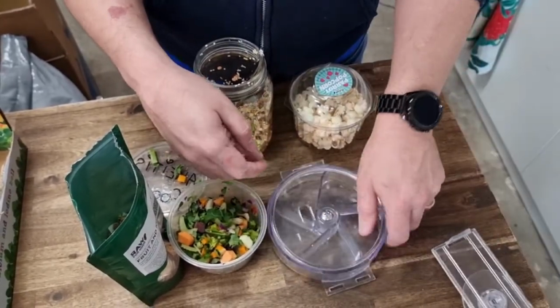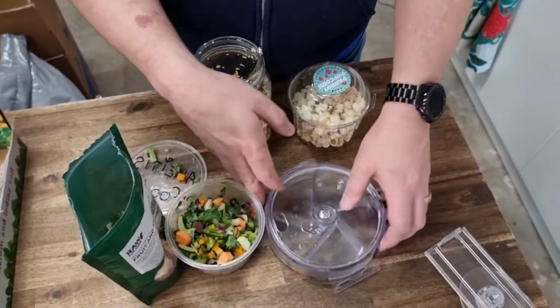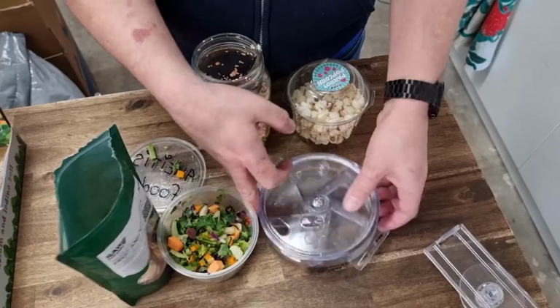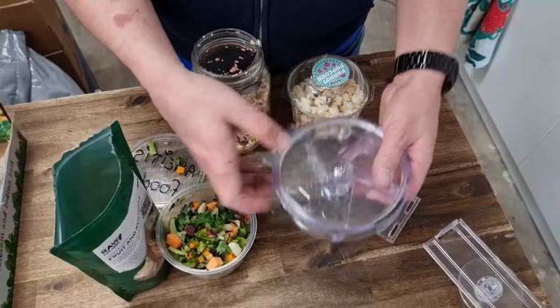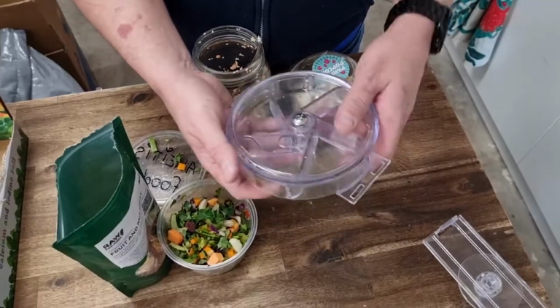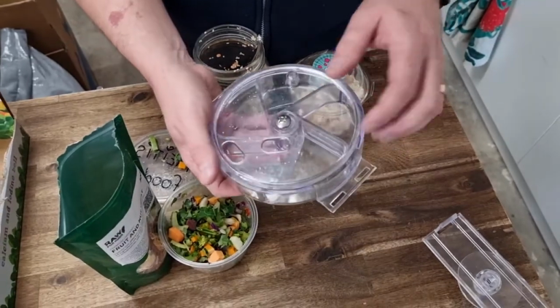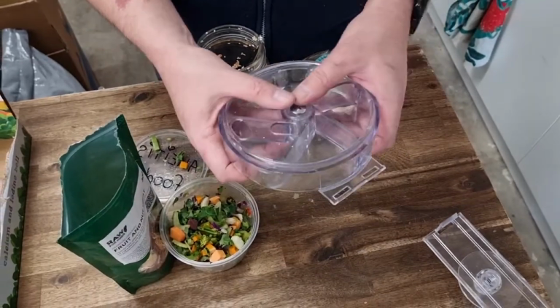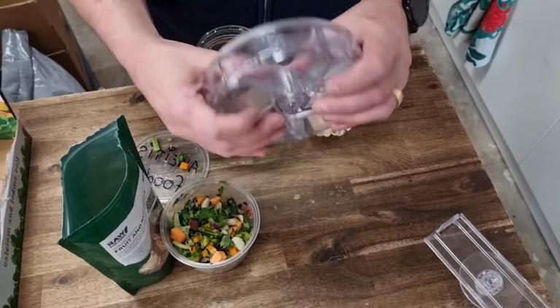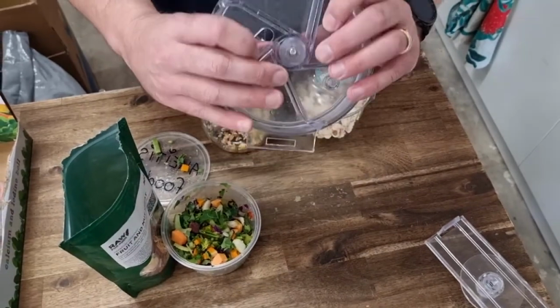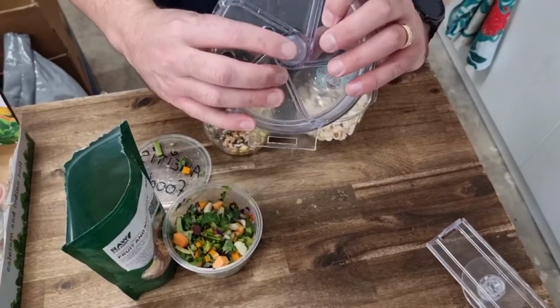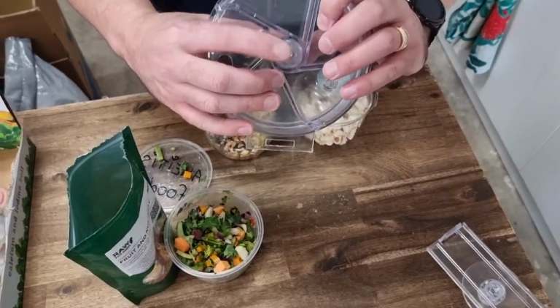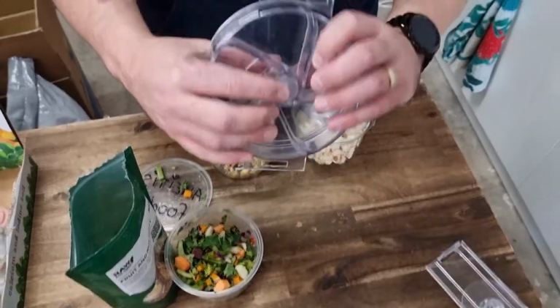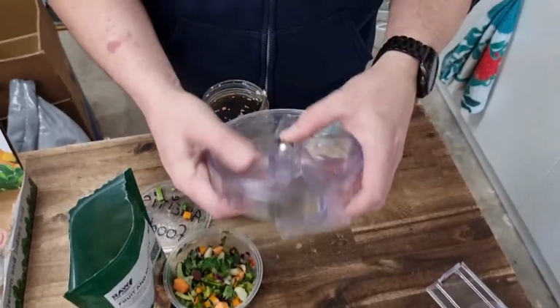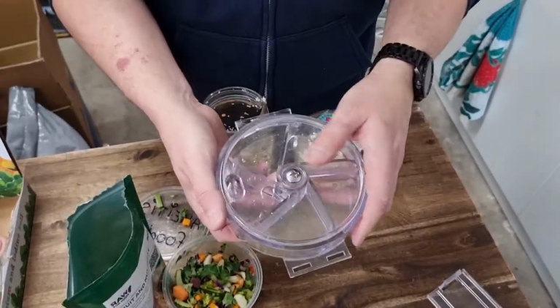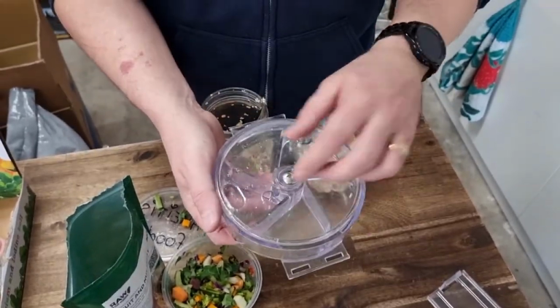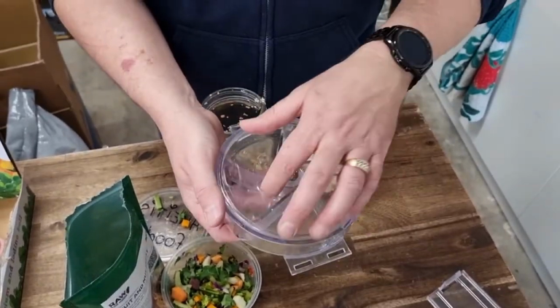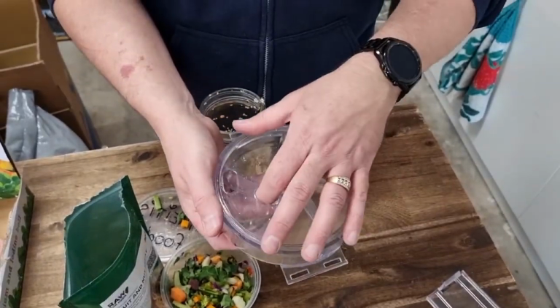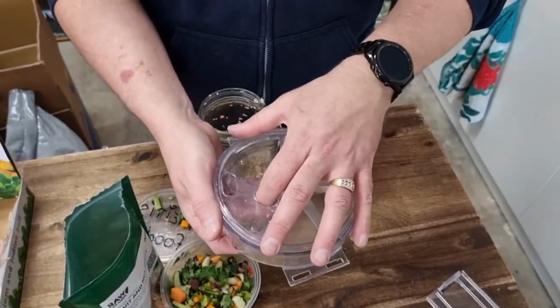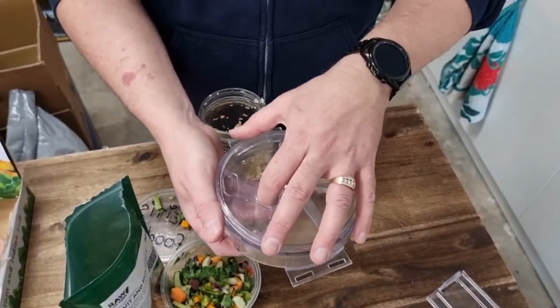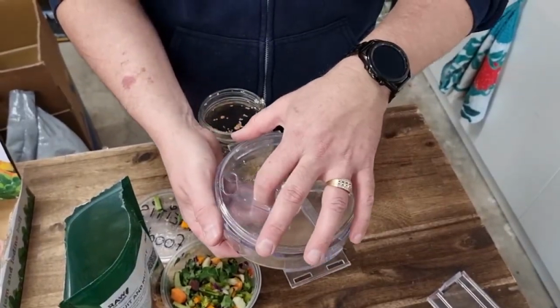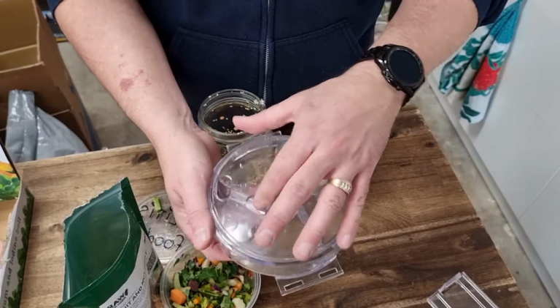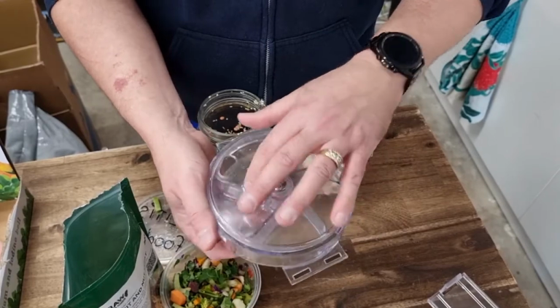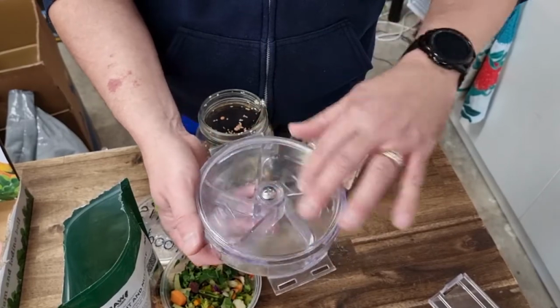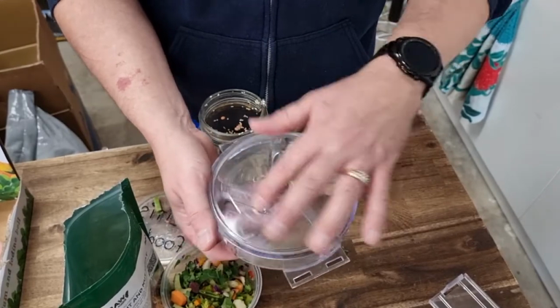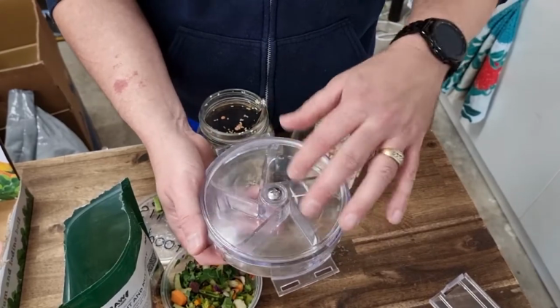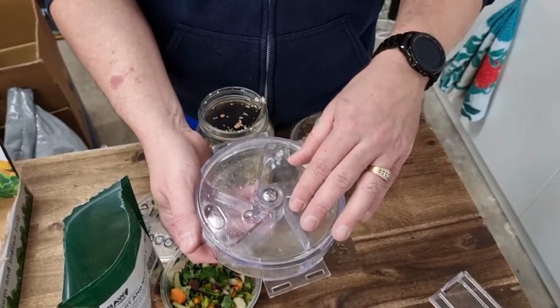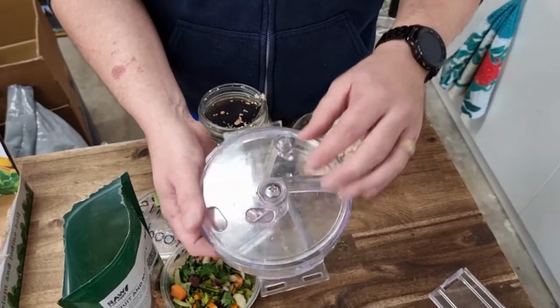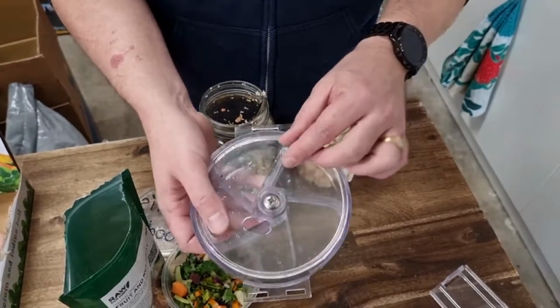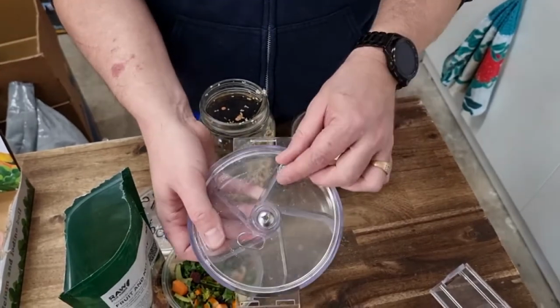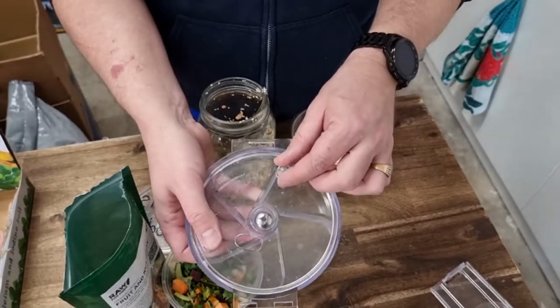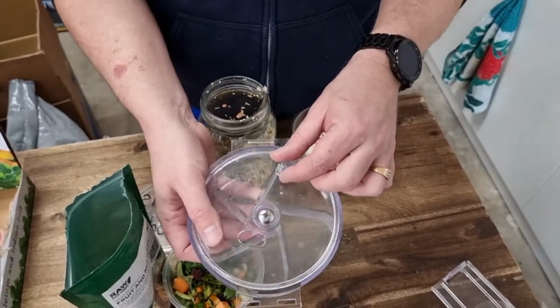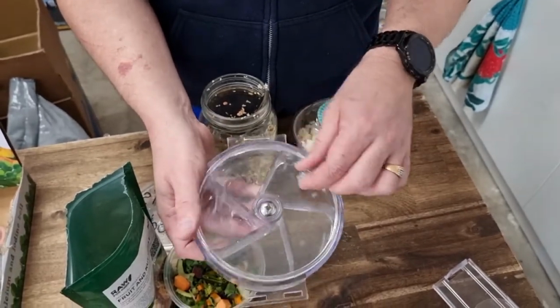The wheel part has a little nut on the back that you do up to tighten it, and then the wheel sort of spins. It has a little knob there as well.